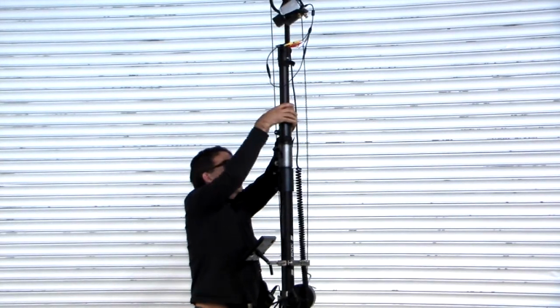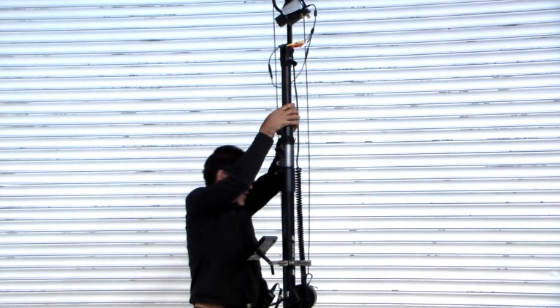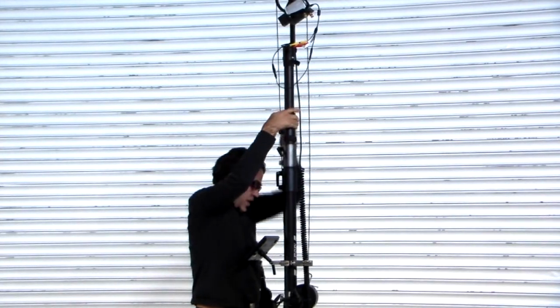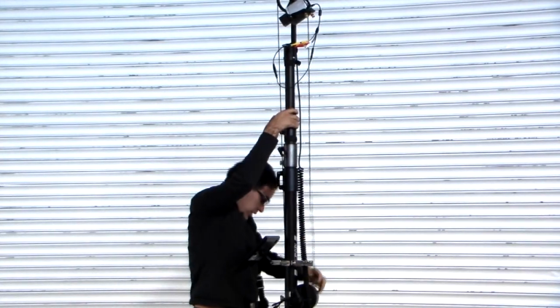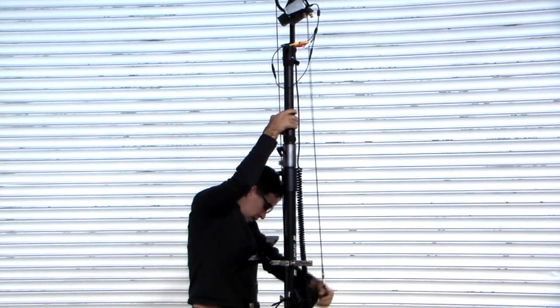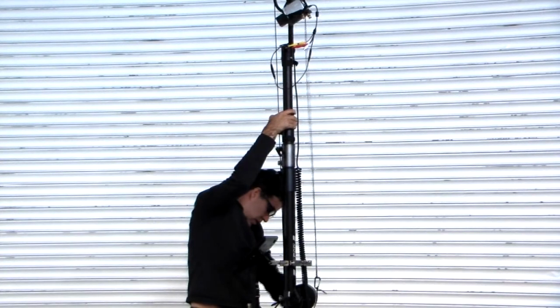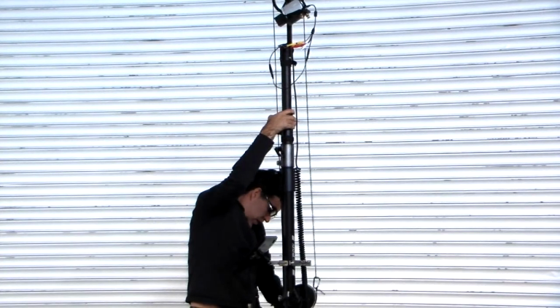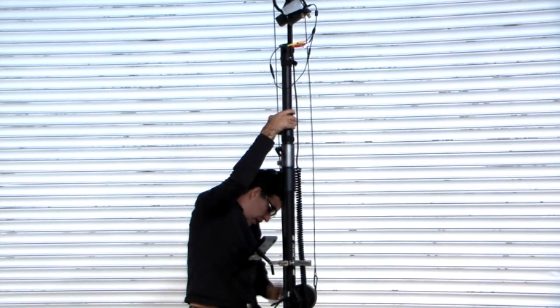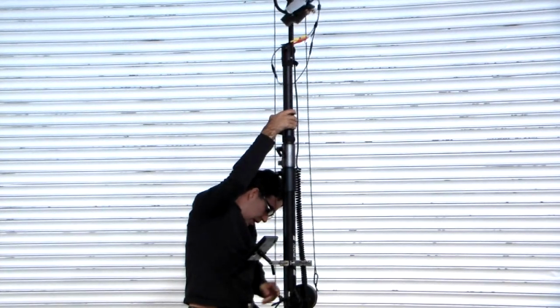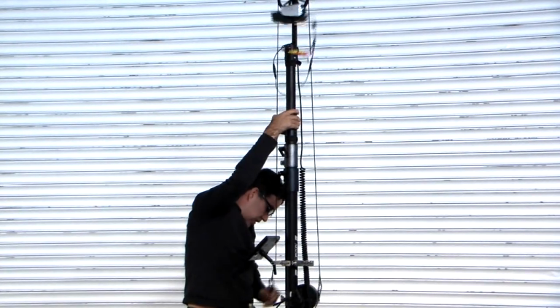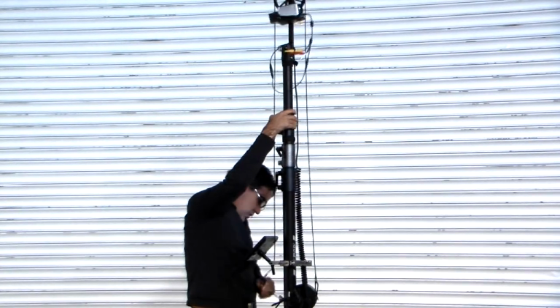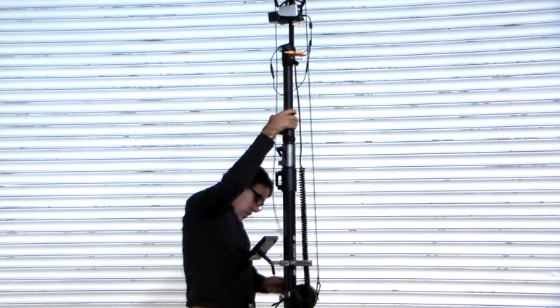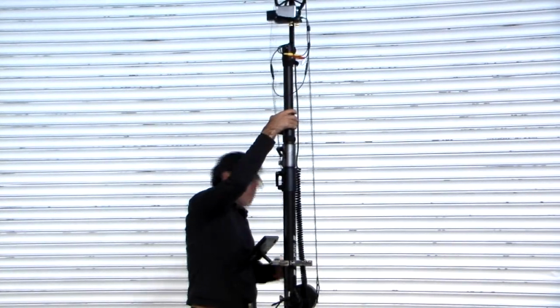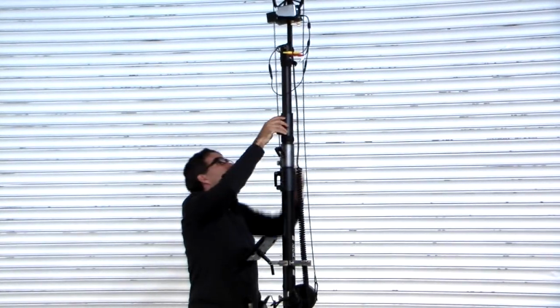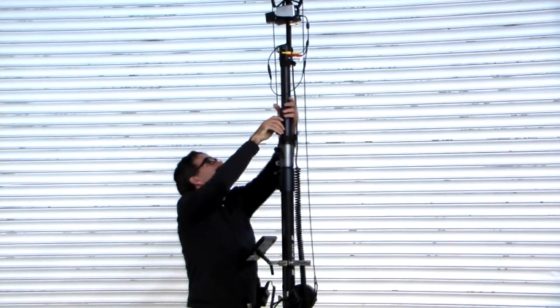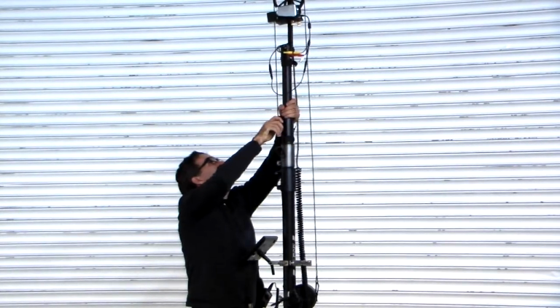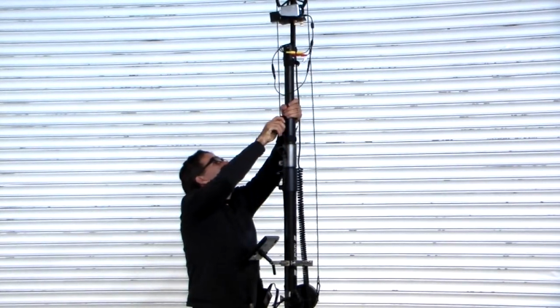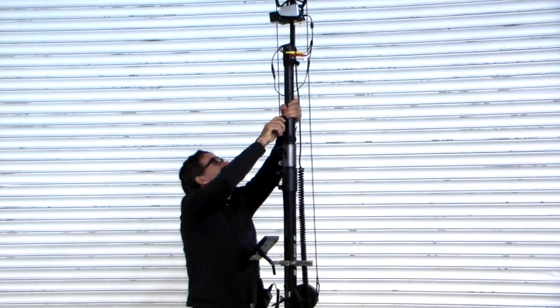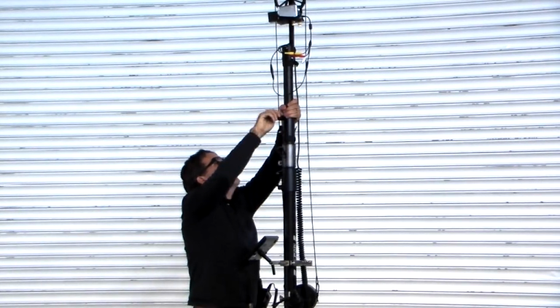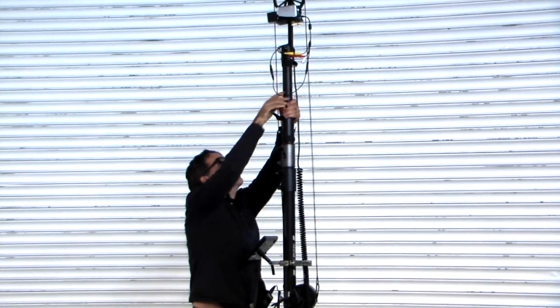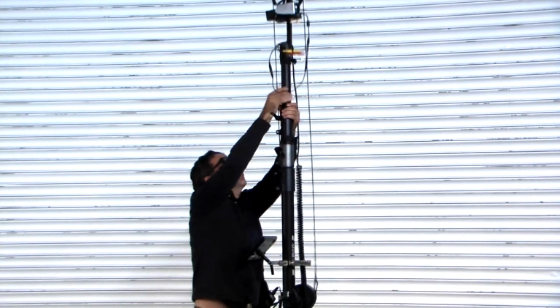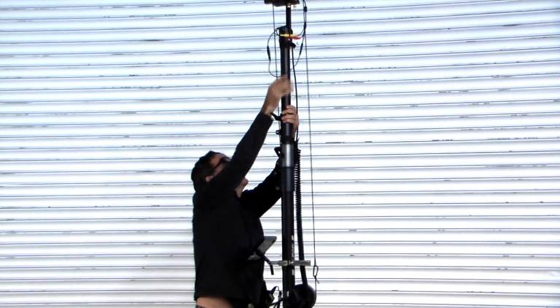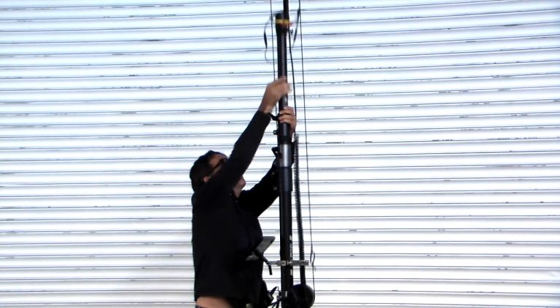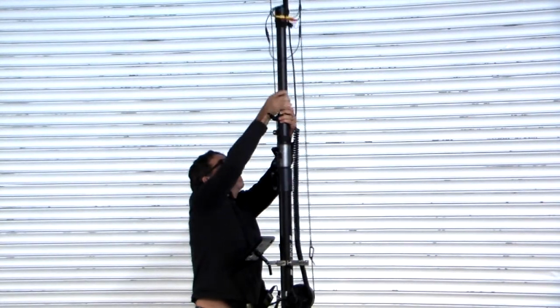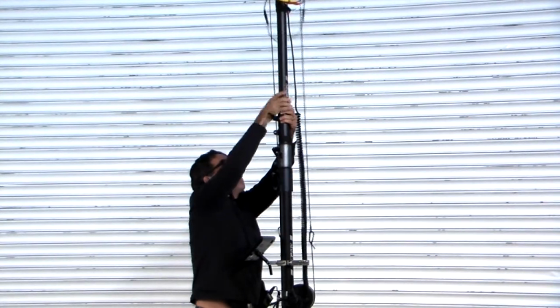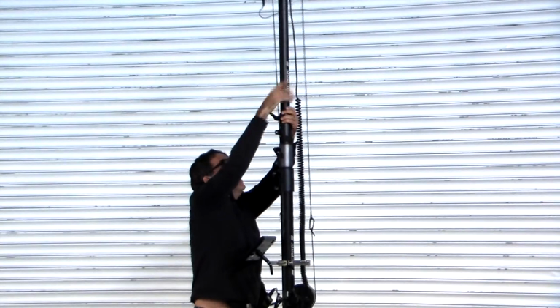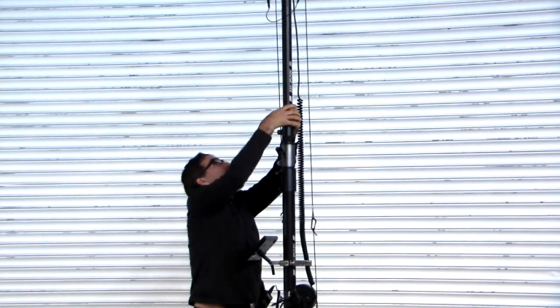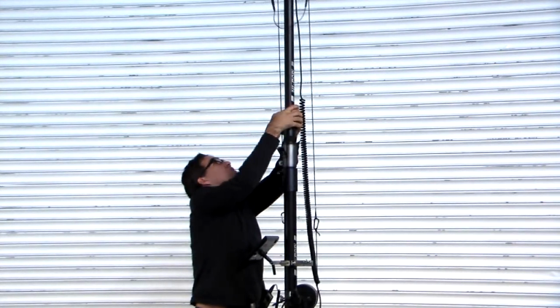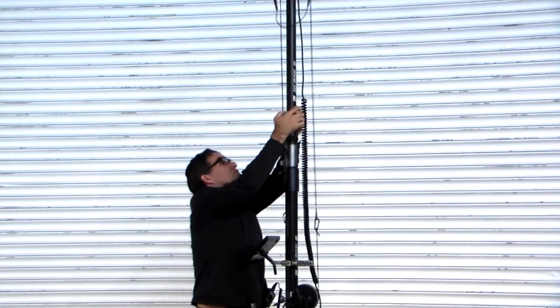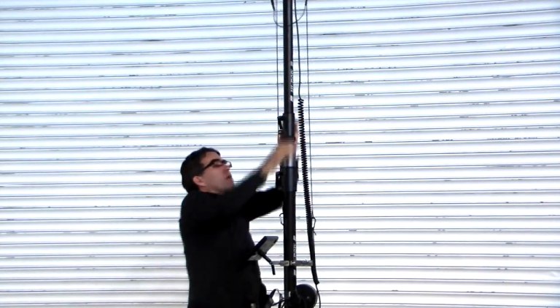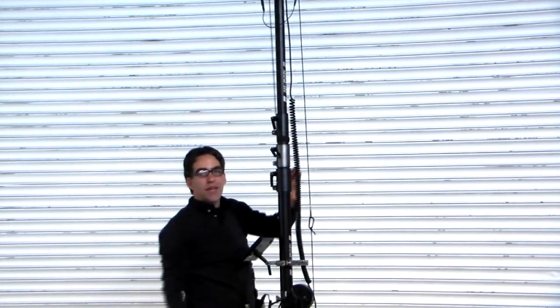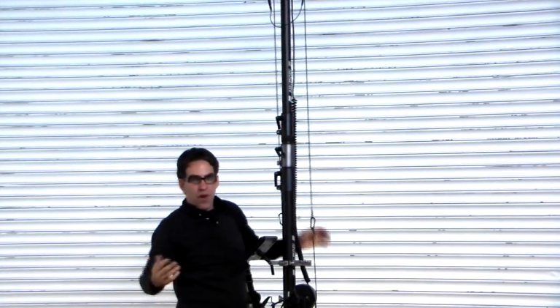Let me tighten that off for a second, straighten out my cables. Hold the tube, open the collar, and lift. I can continue to go much higher, but I'll be out of frame.